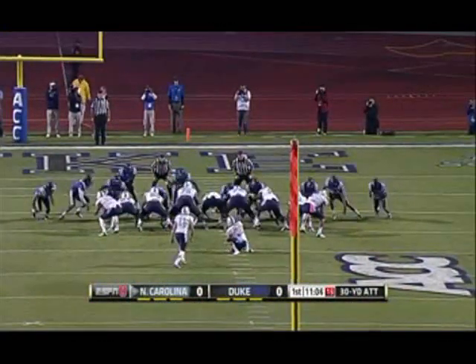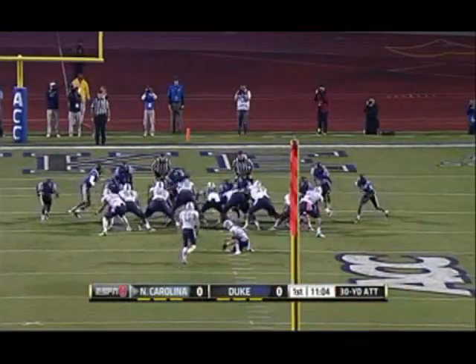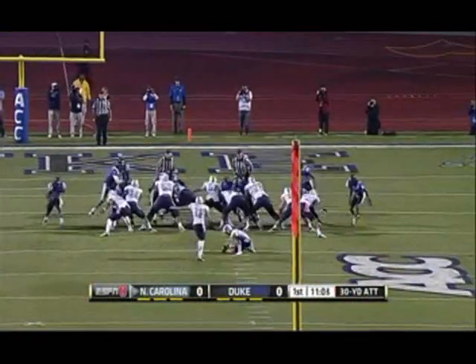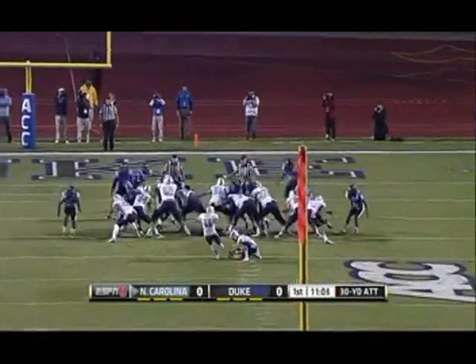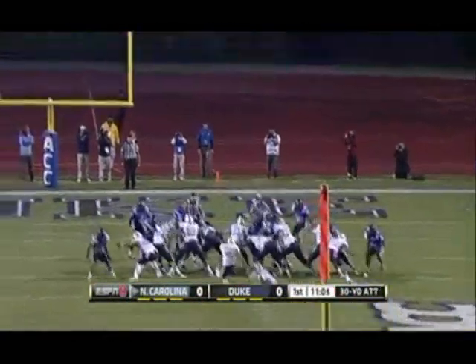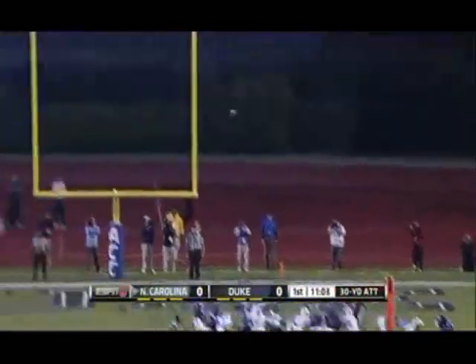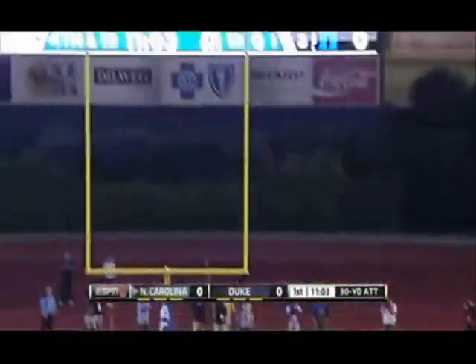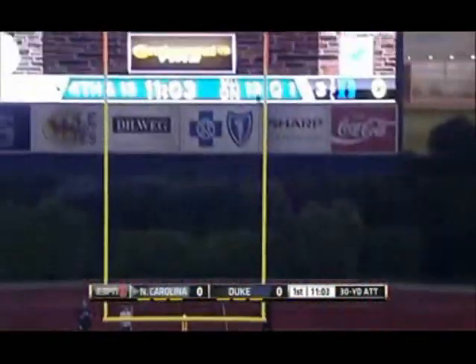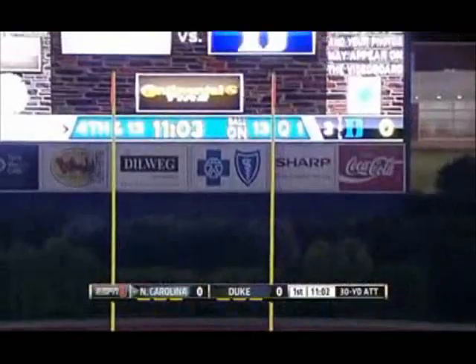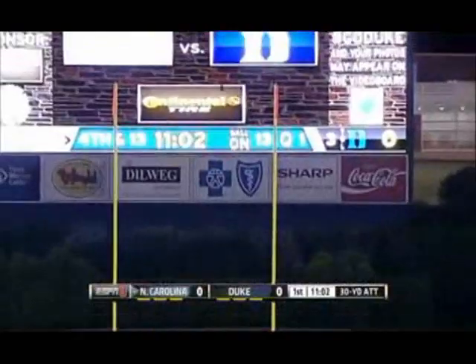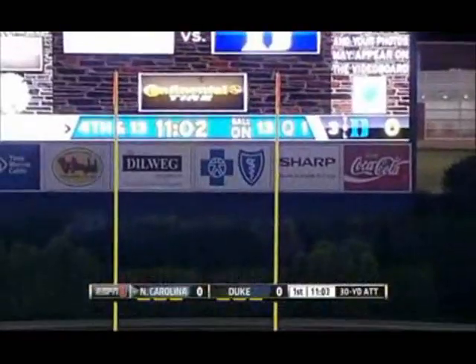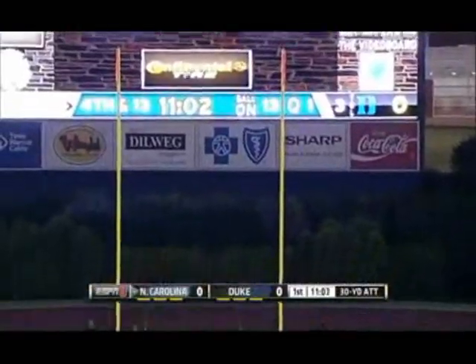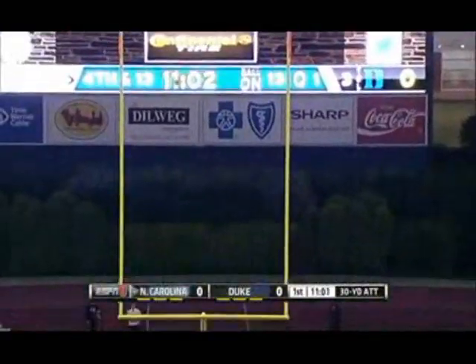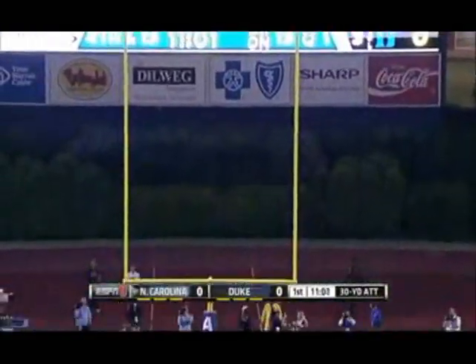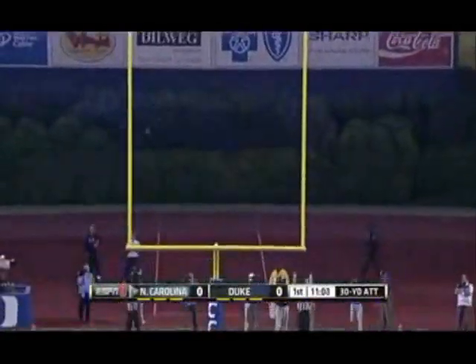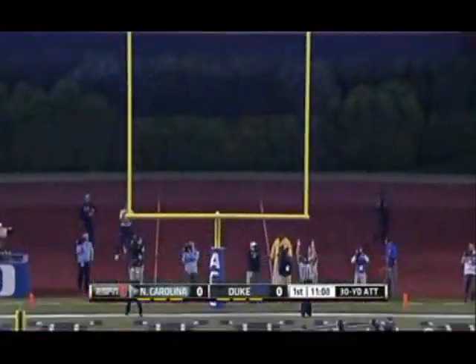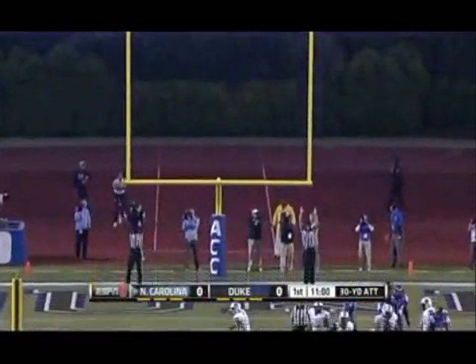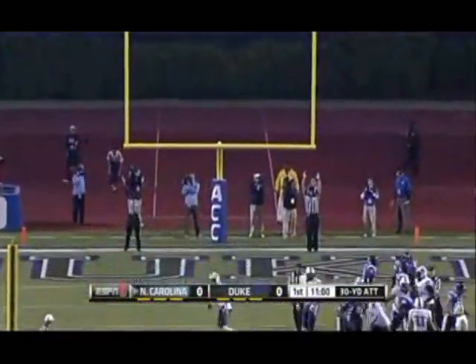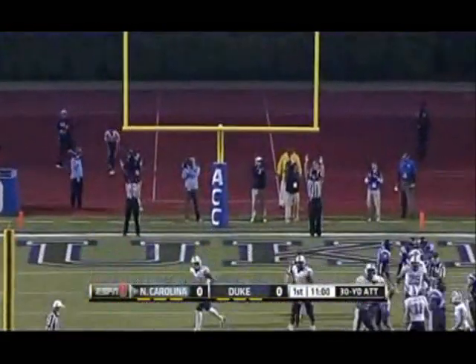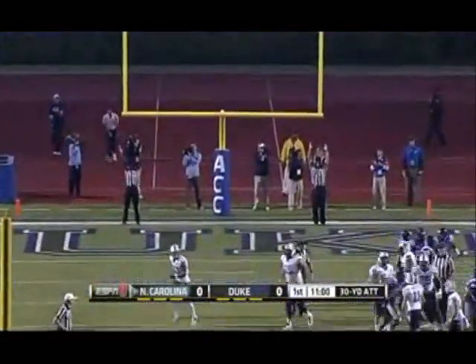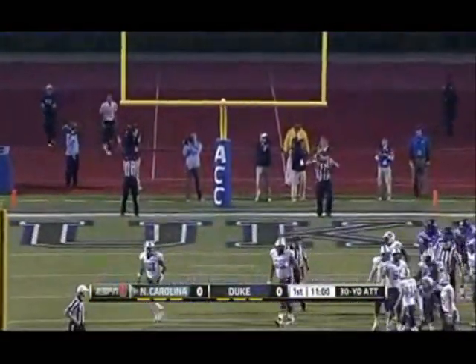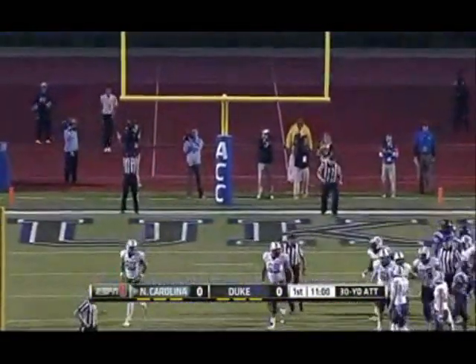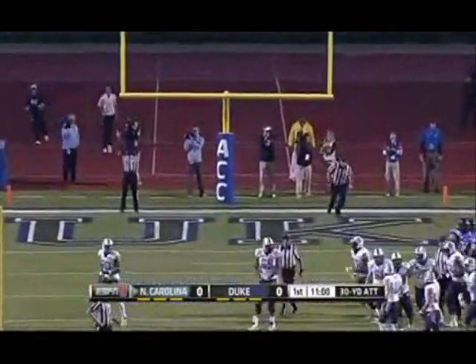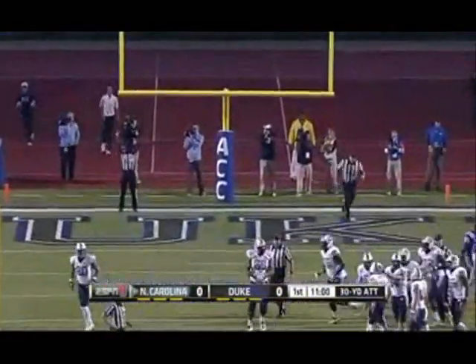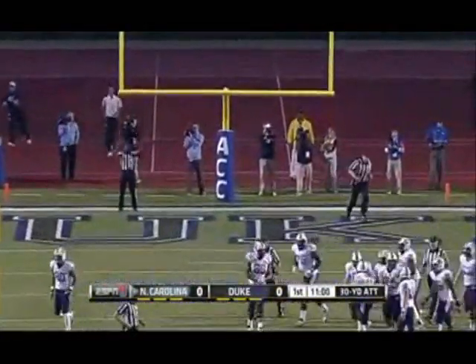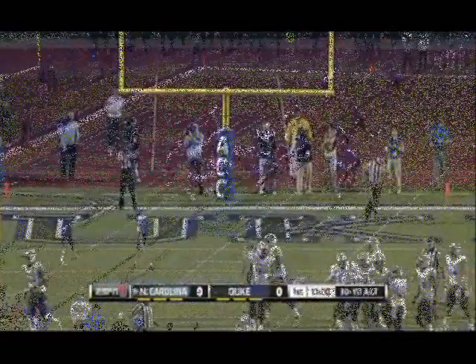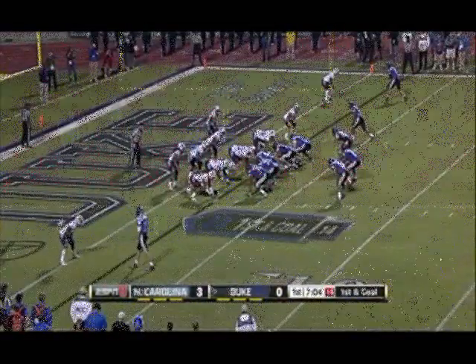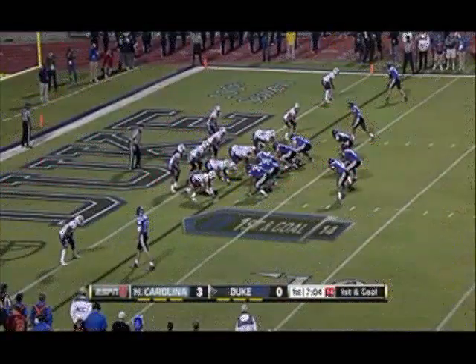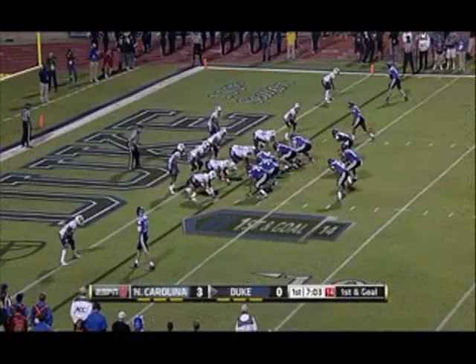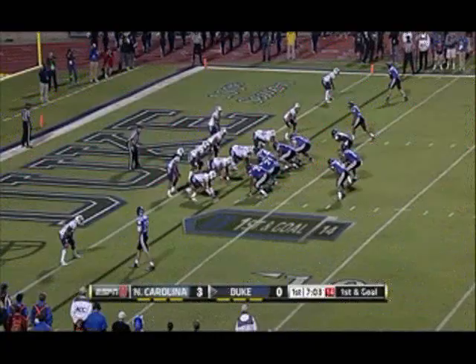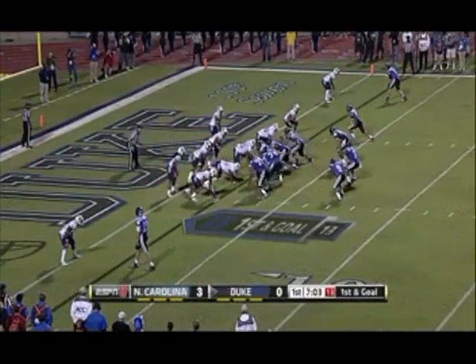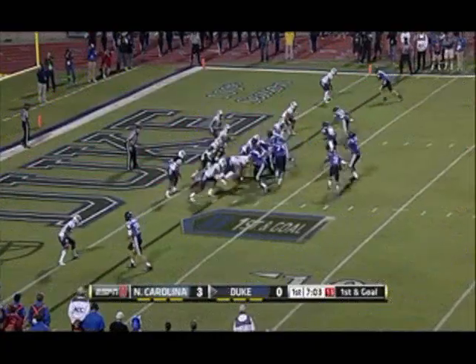Here's Casey Barth, the senior kicker, from 30 yards out. And North Carolina gets on the board first.